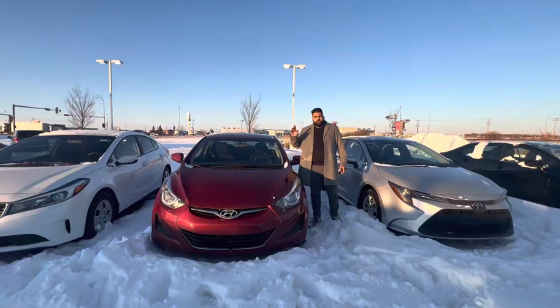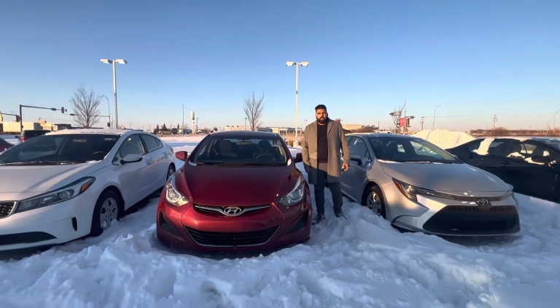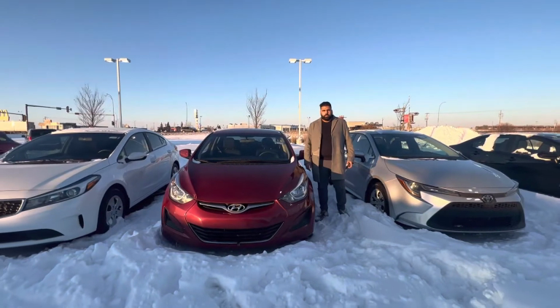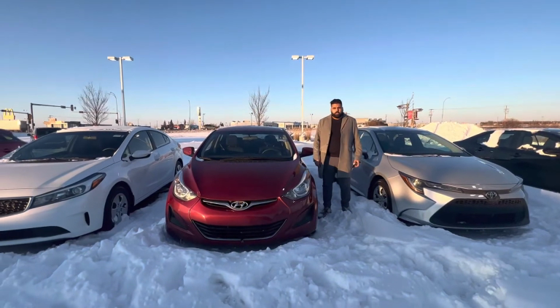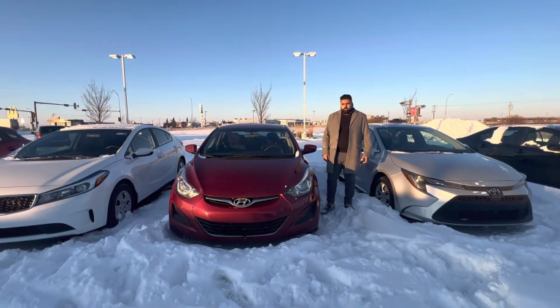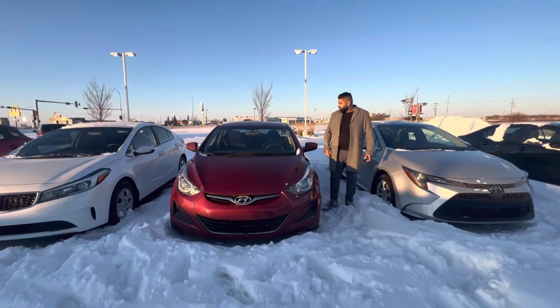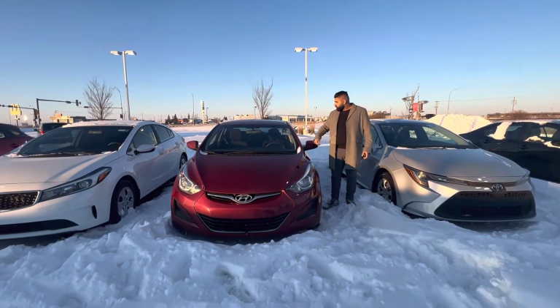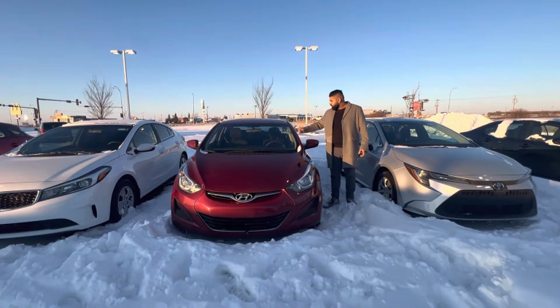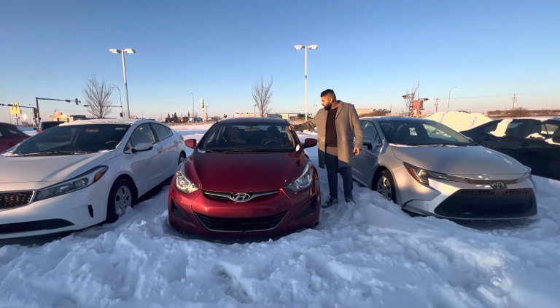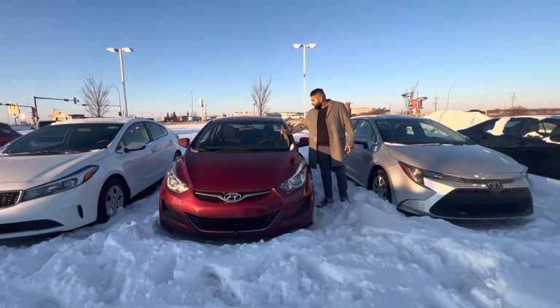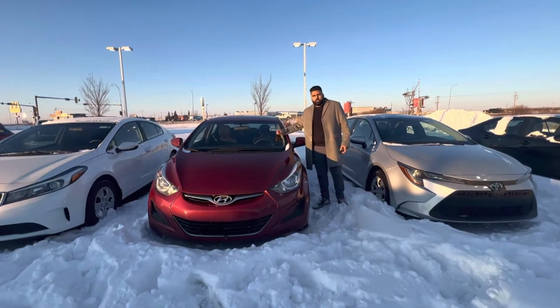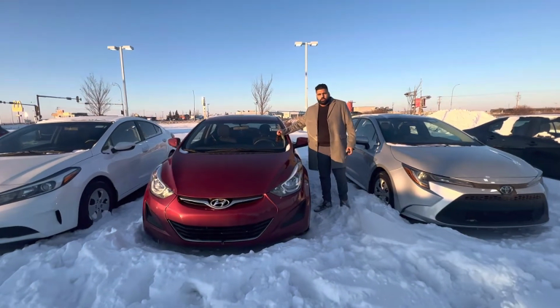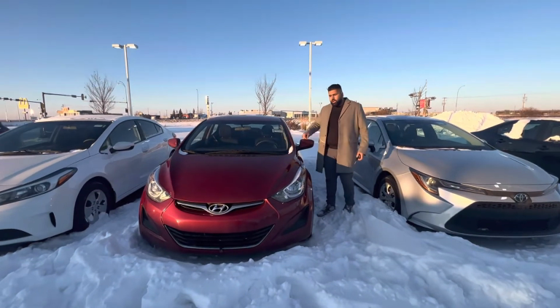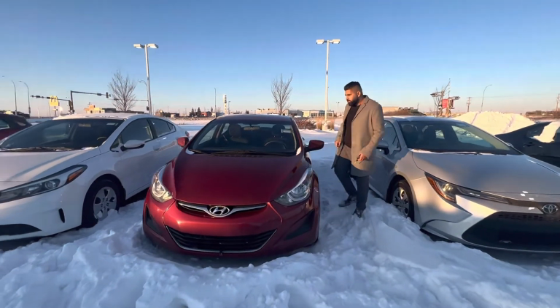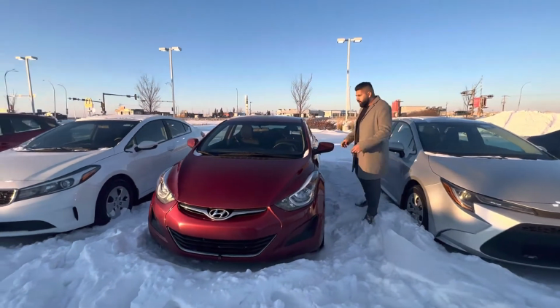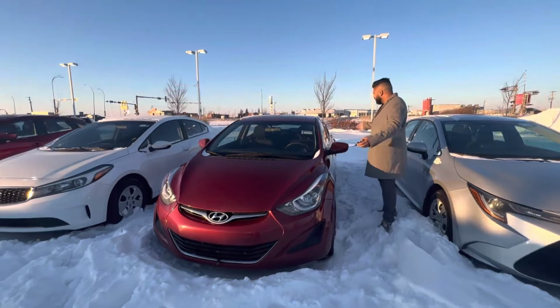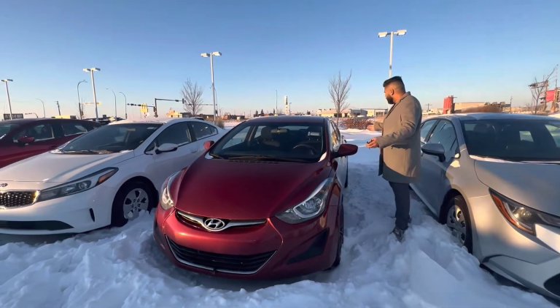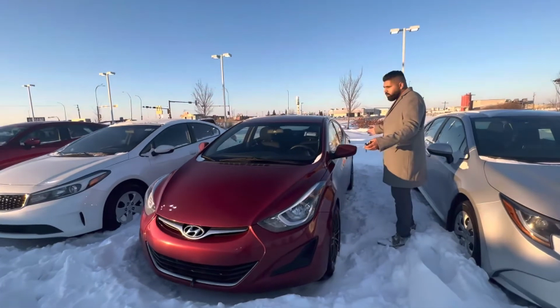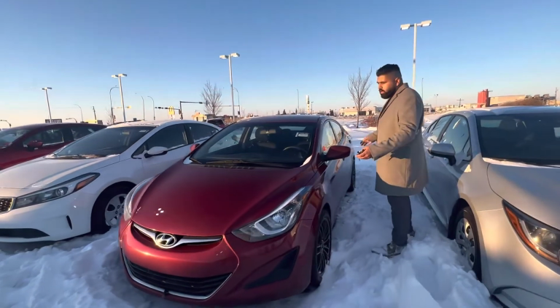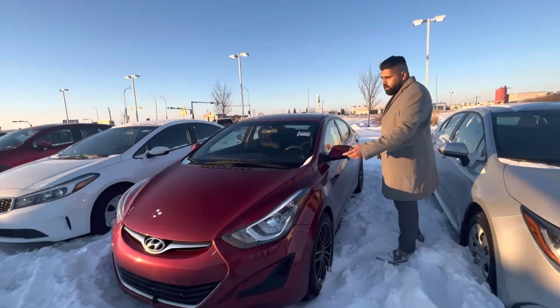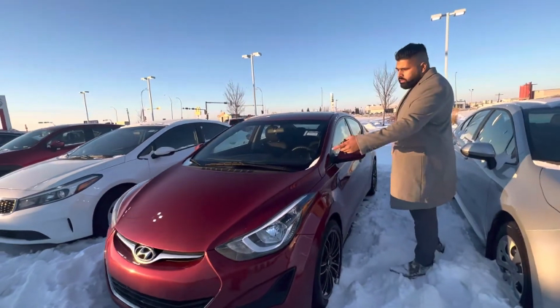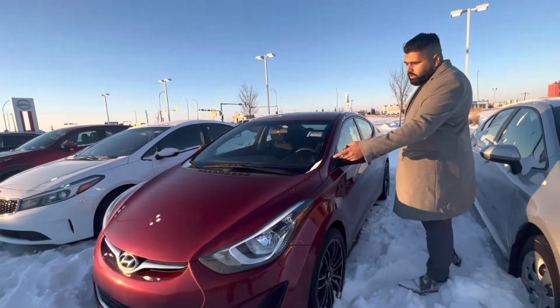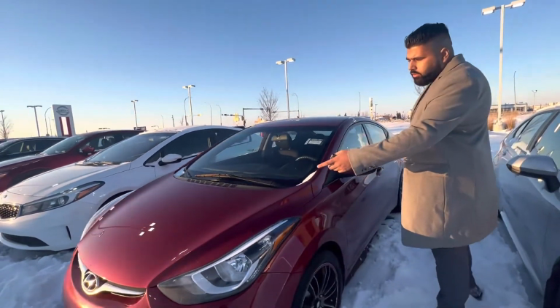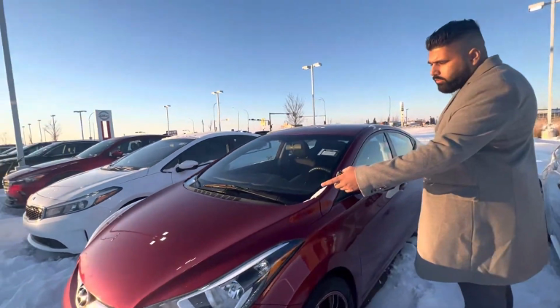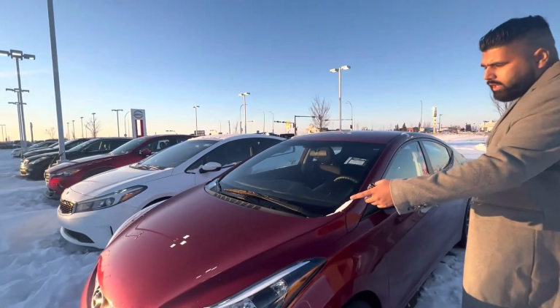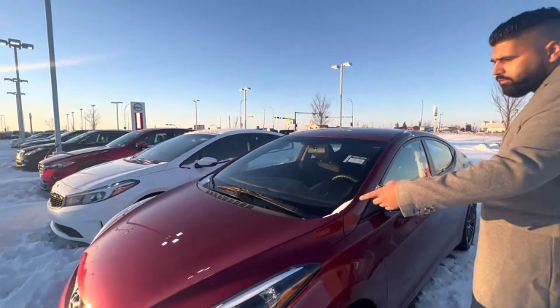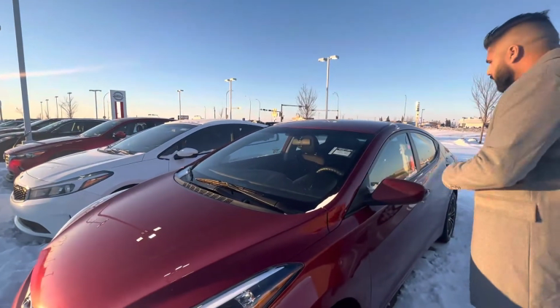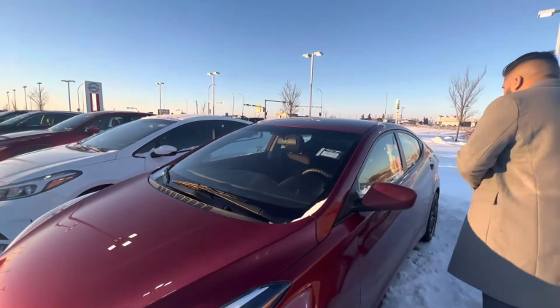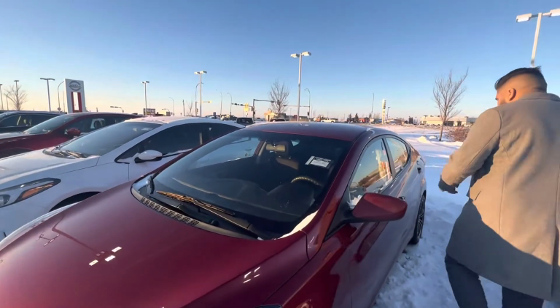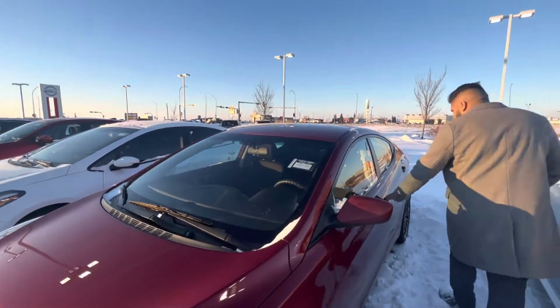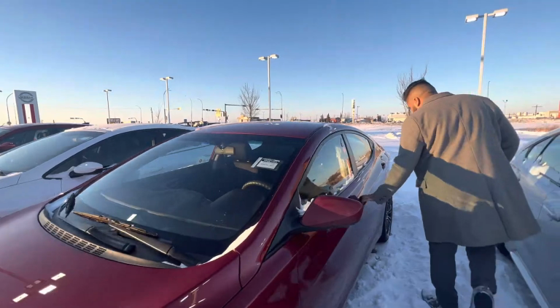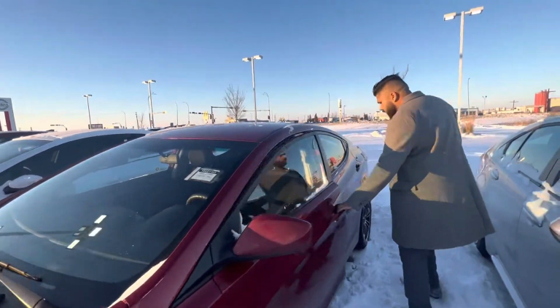George, it's Jack from El Nixon again. I just want to present this 2016 Hyundai Elantra to you. It's a red color with the 3M on the hood as well. Let me take you inside the car.